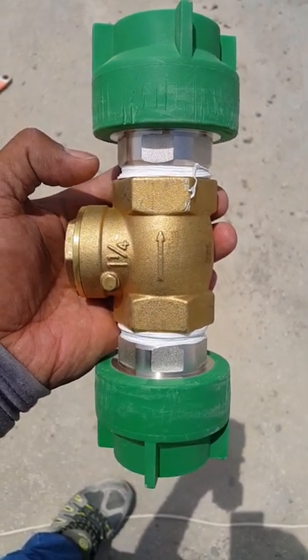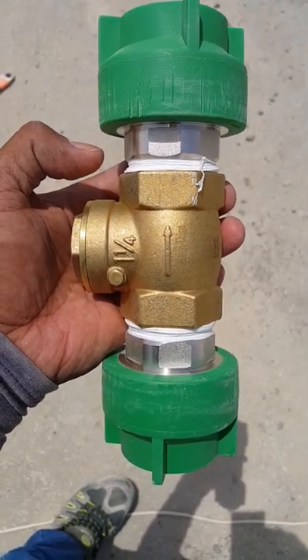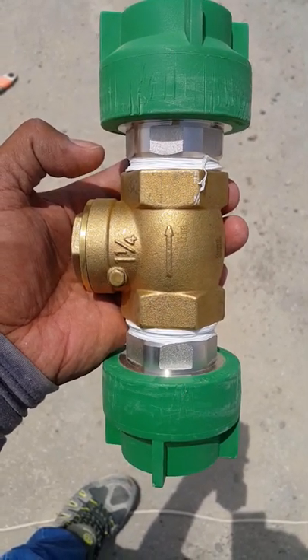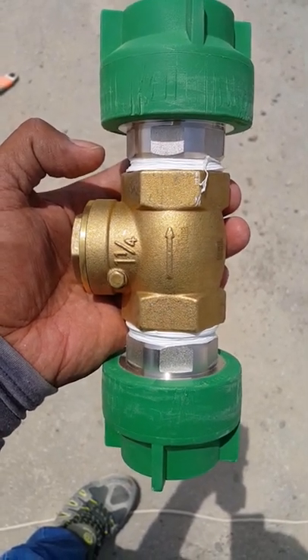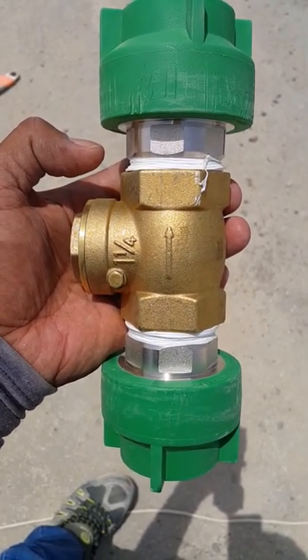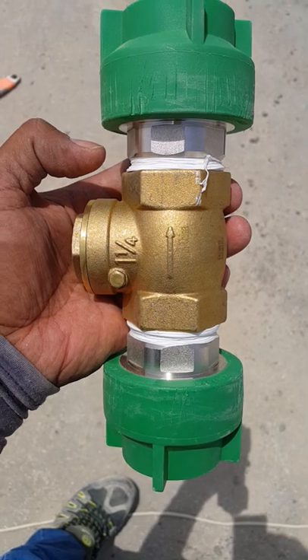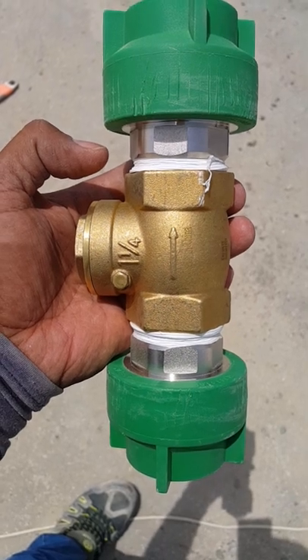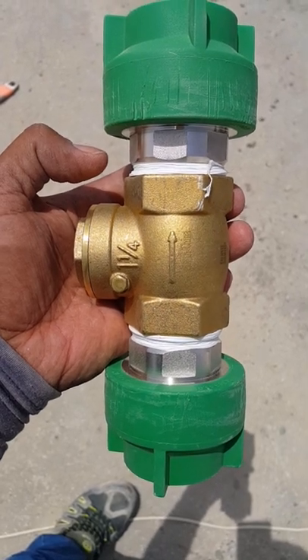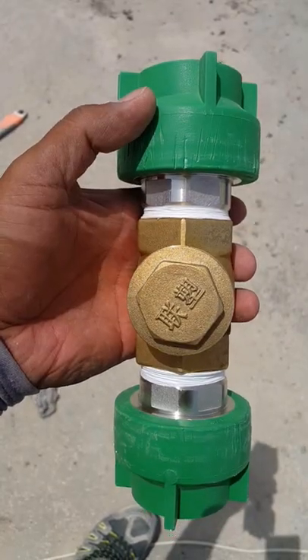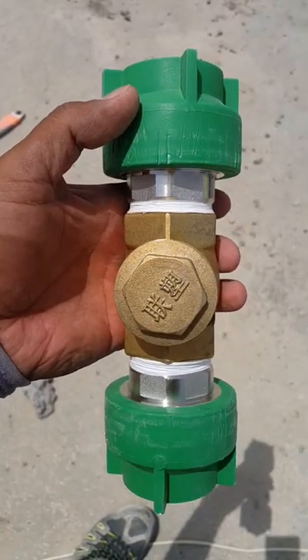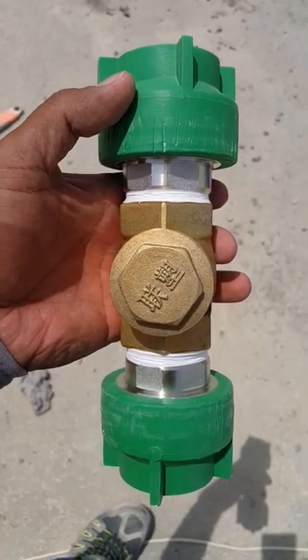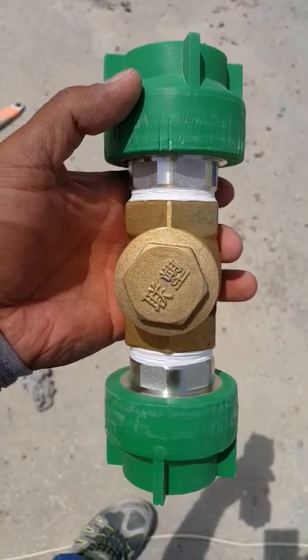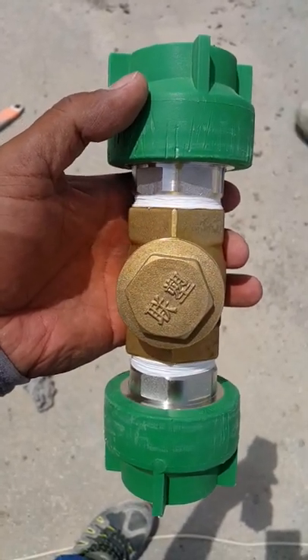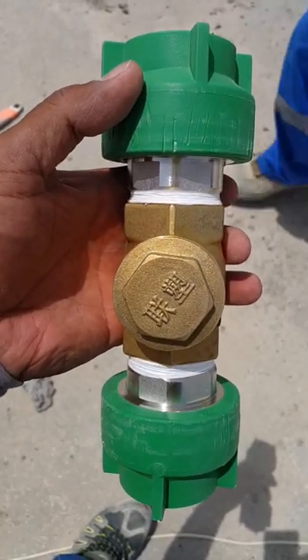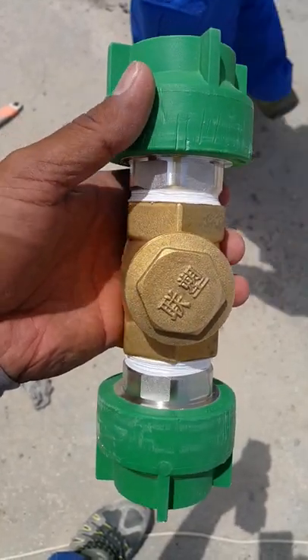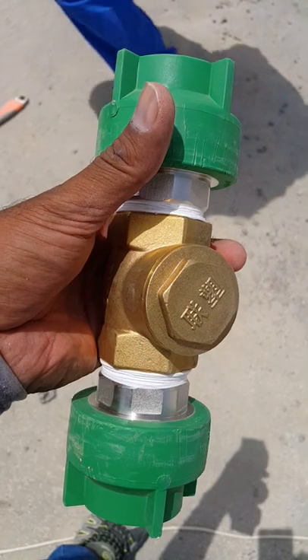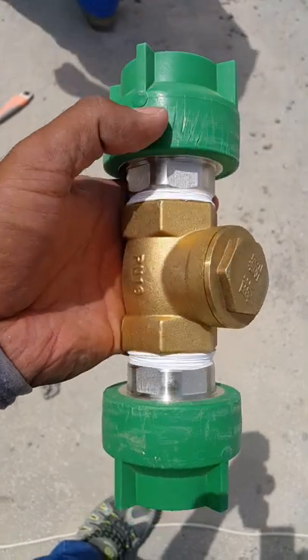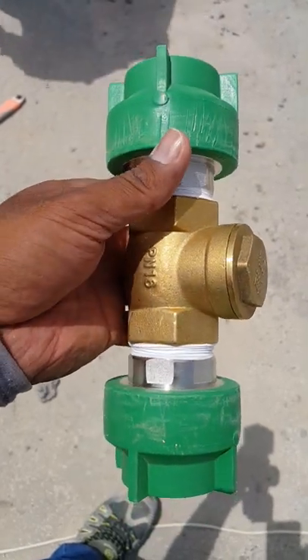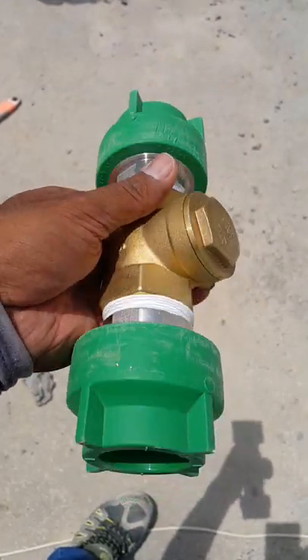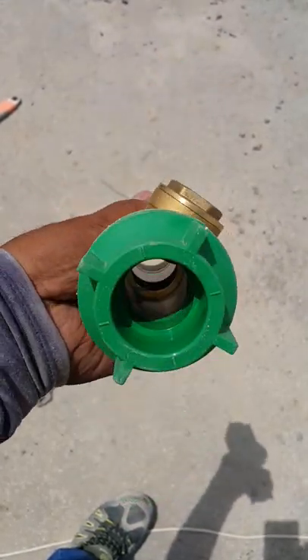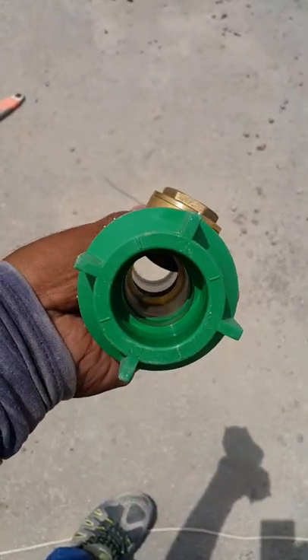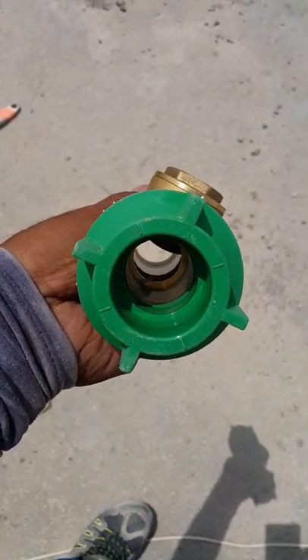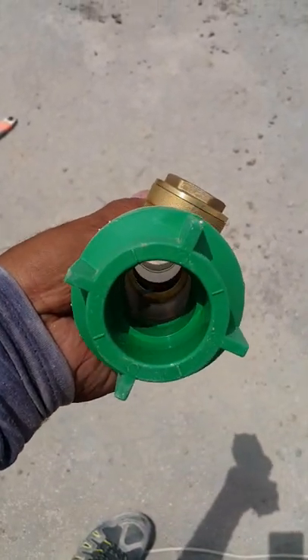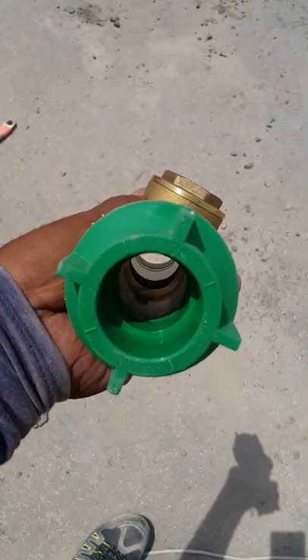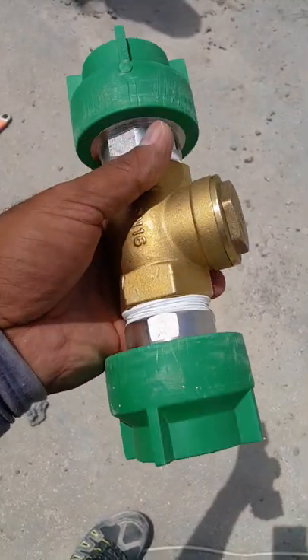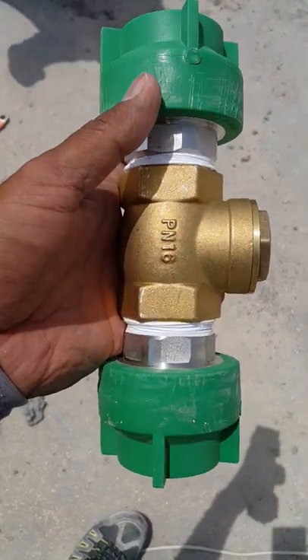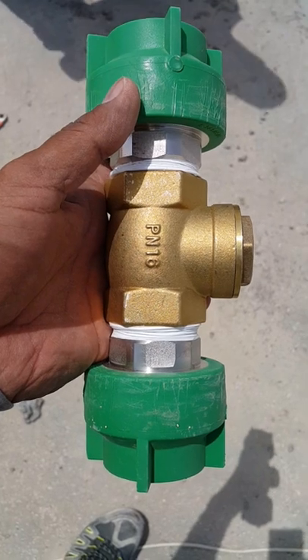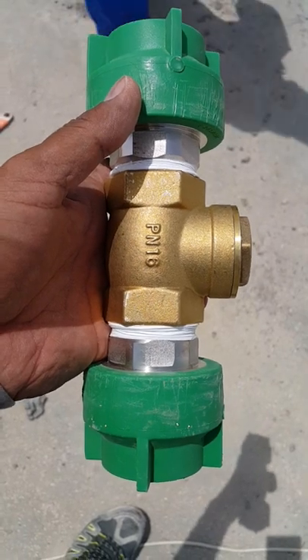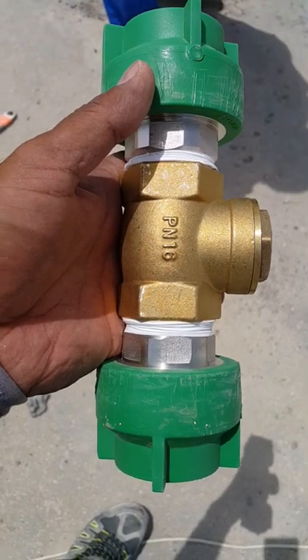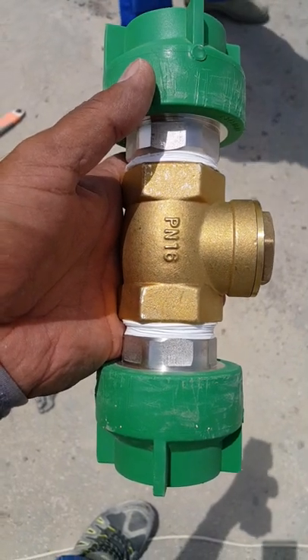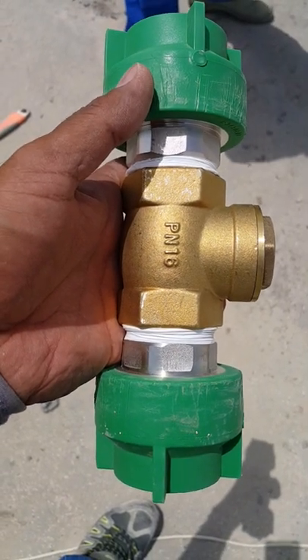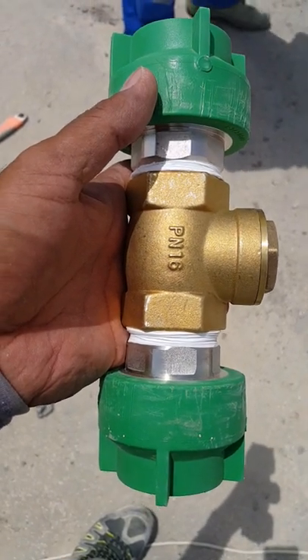PPR pipe fixing and drainage. I hope that you open my link and subscribe to my channel, and for any mechanical information you can comment in the description box.